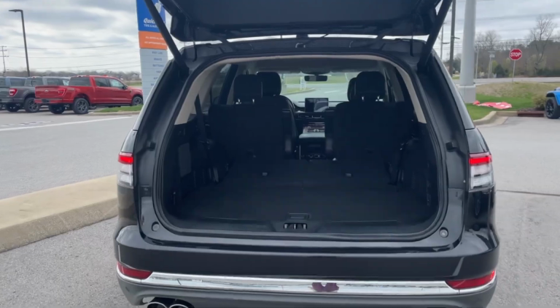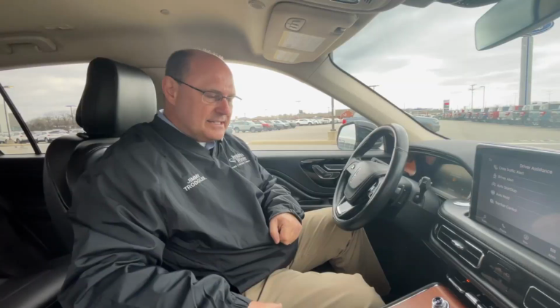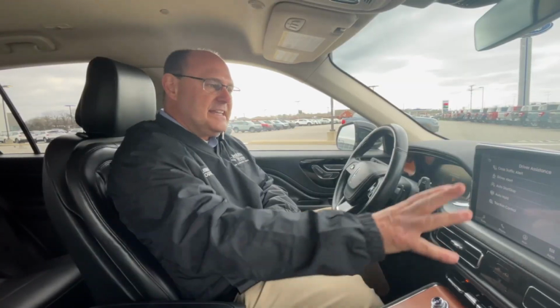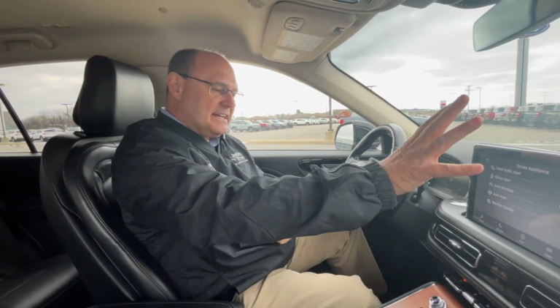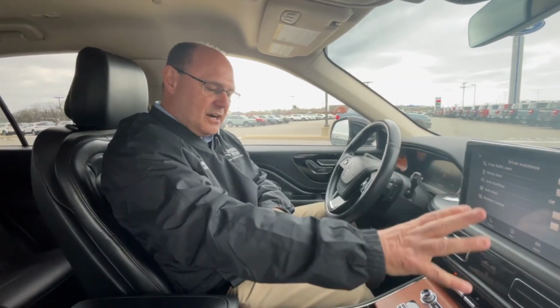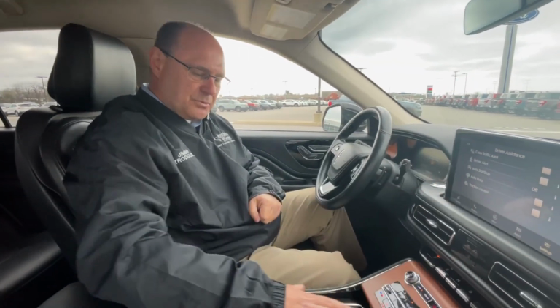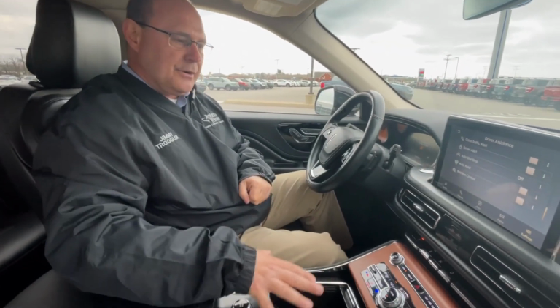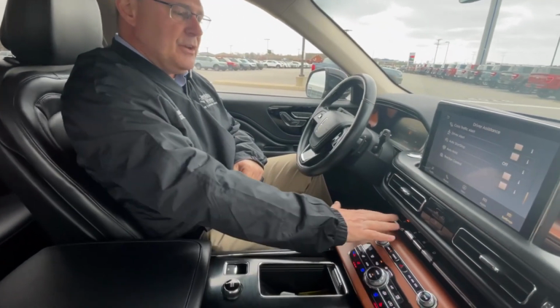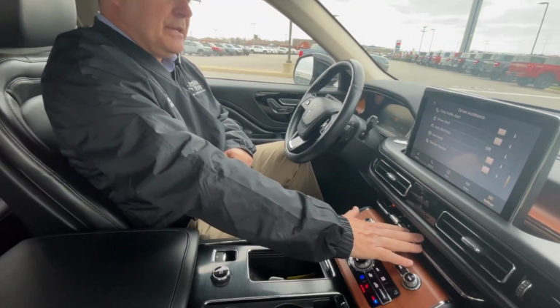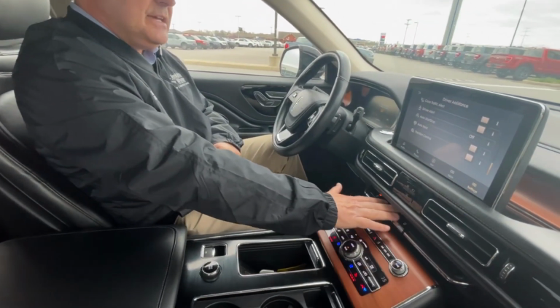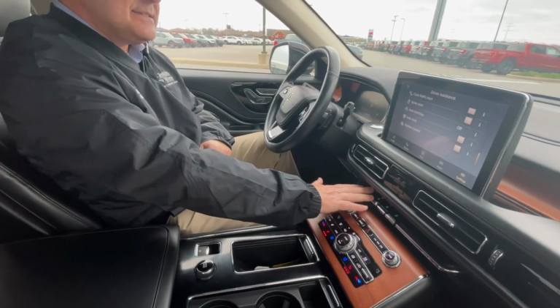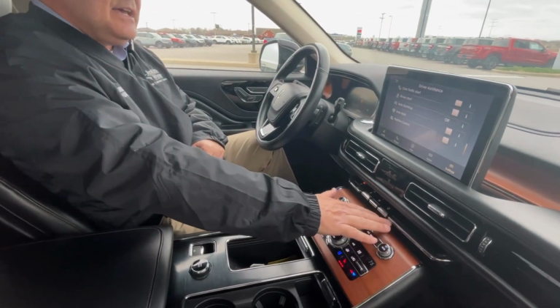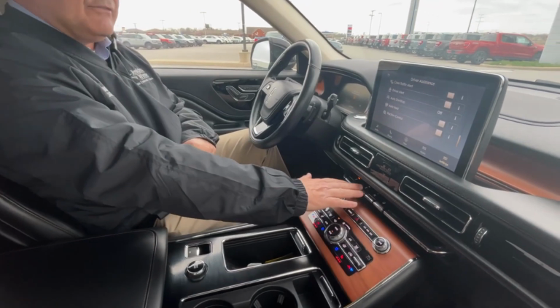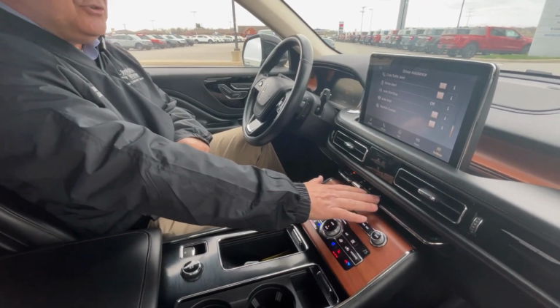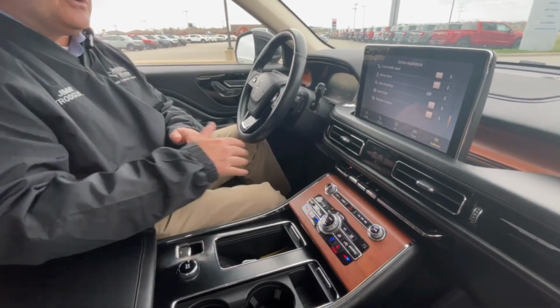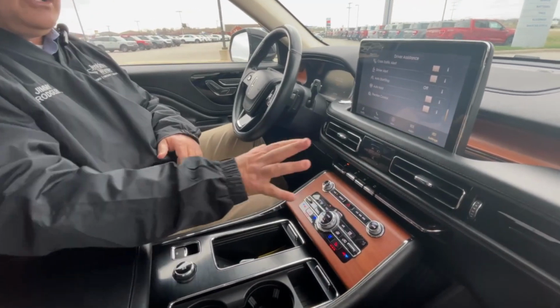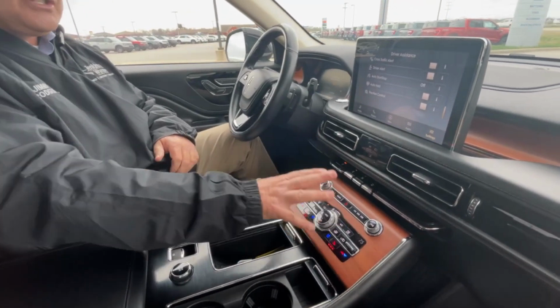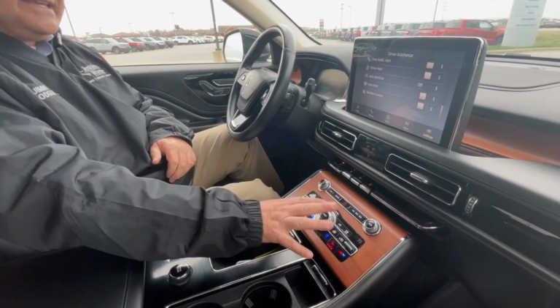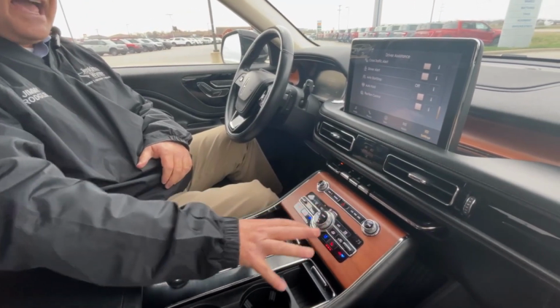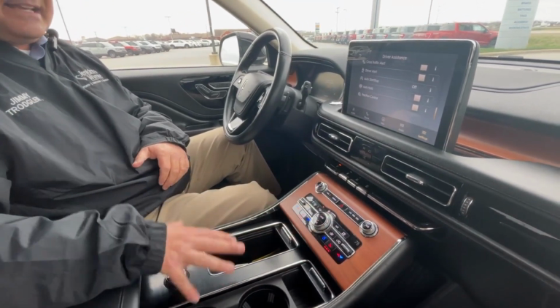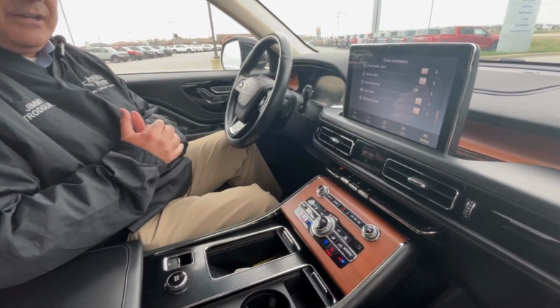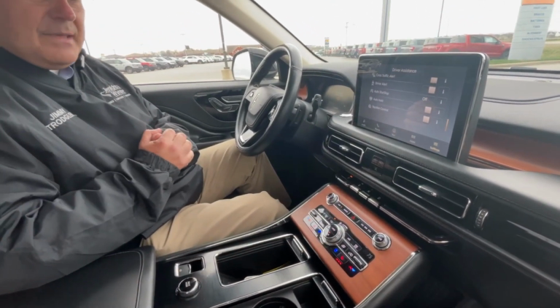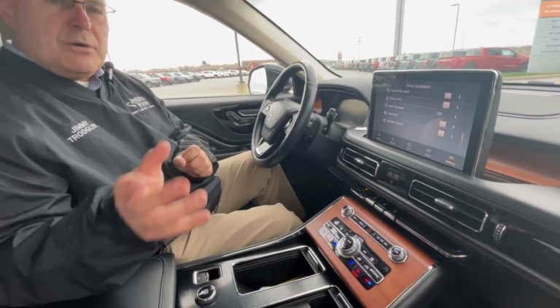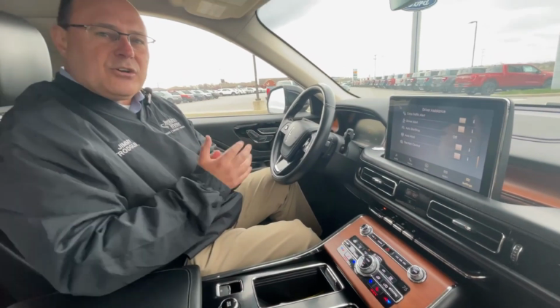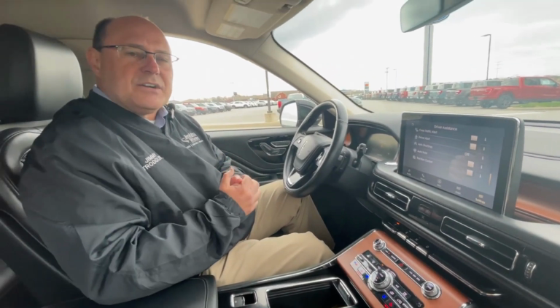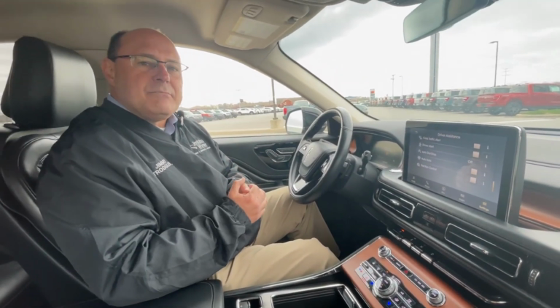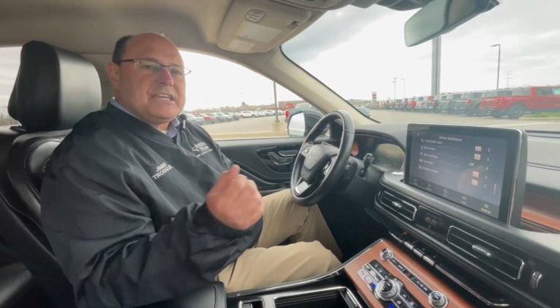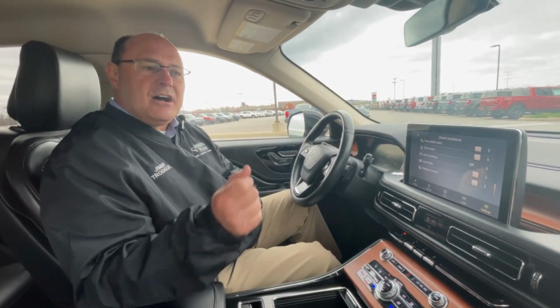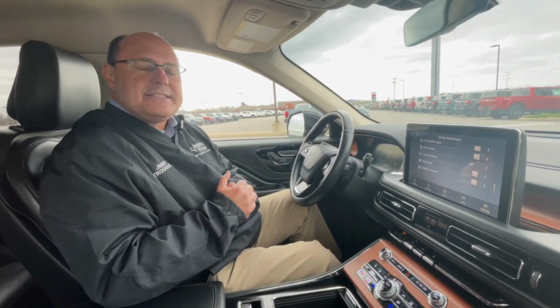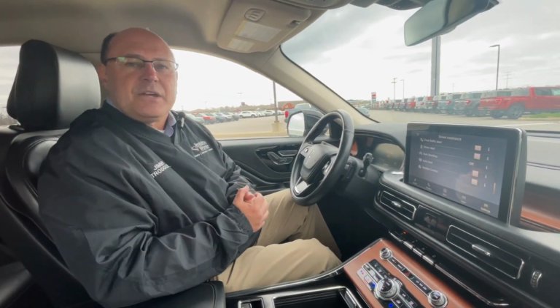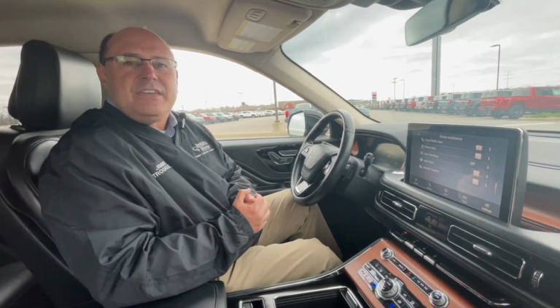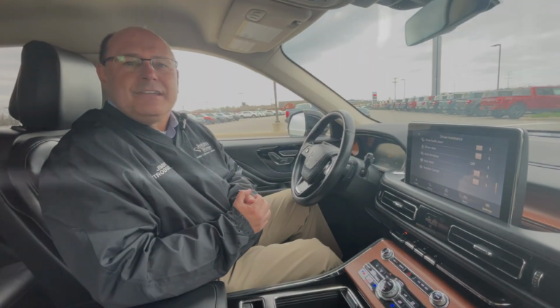Just easy access — all of it's right here. Here are your piano keys: reverse, neutral, and drive. All of it just so easy to access right here. So I hope you're having a great start to the month of March. Give me a call and let's test drive this Aviator today. Thank you. Bye-bye.